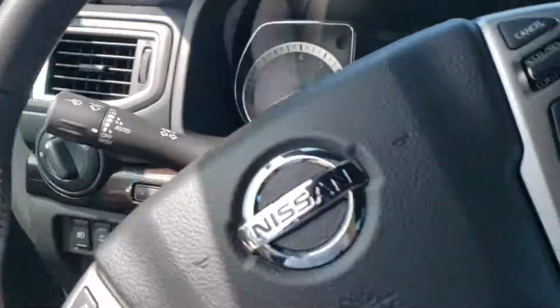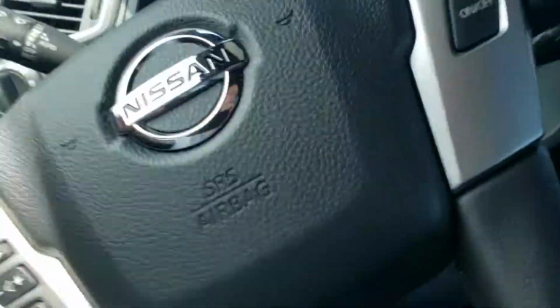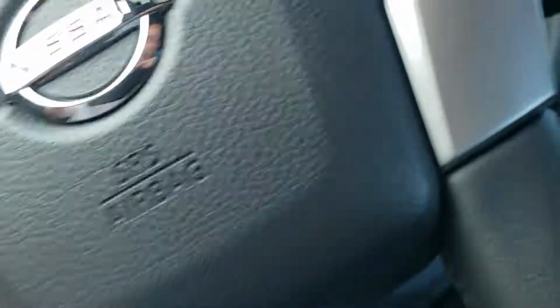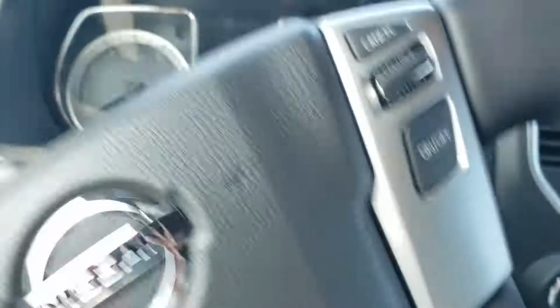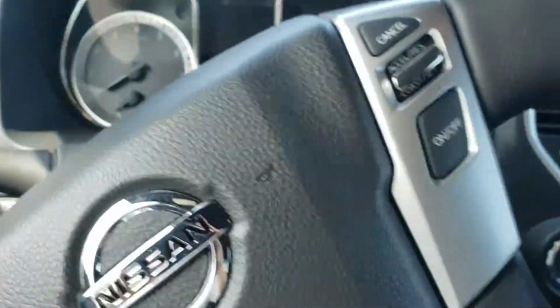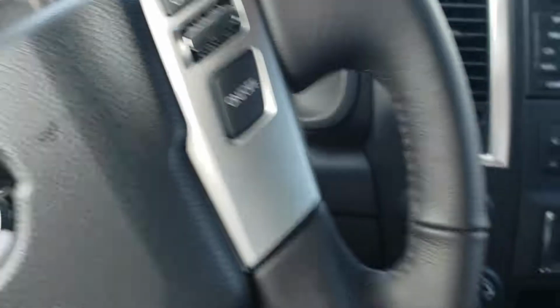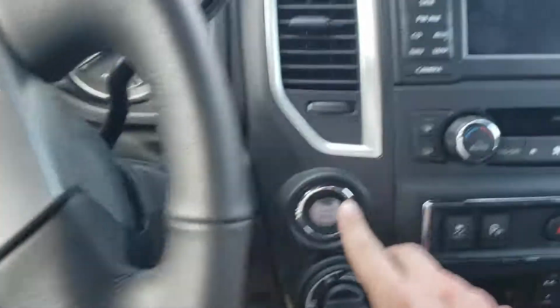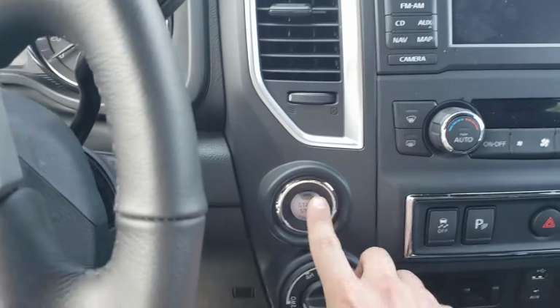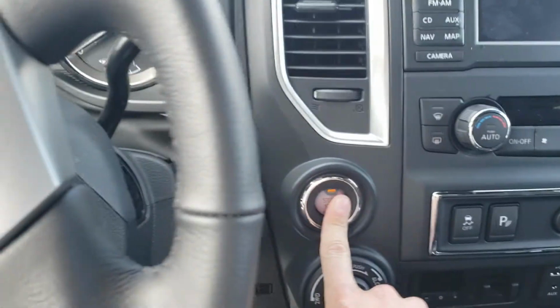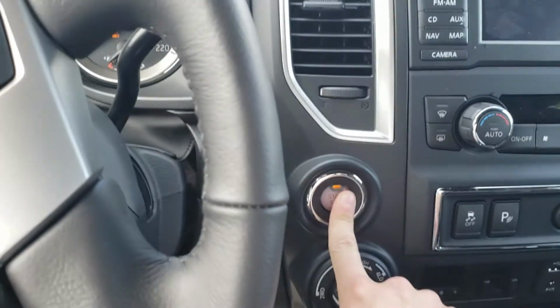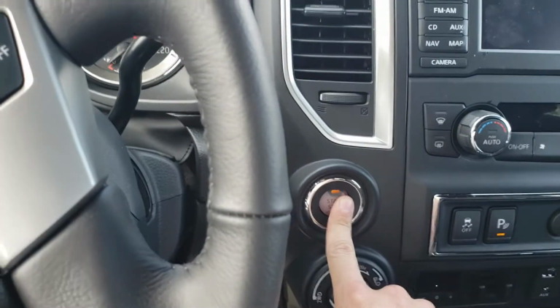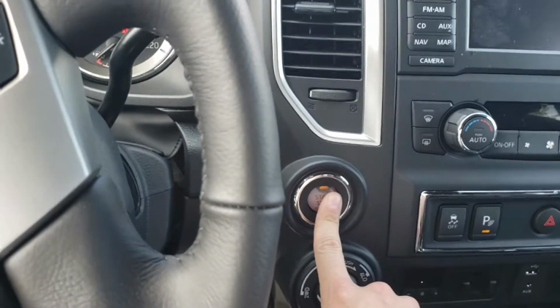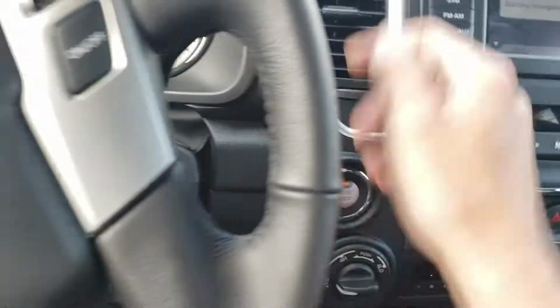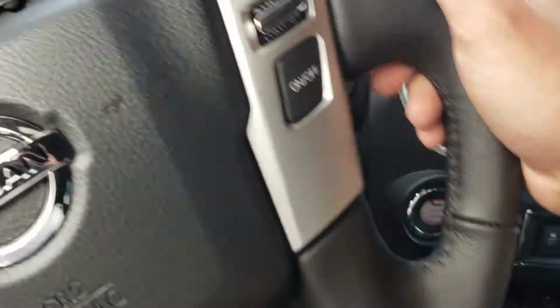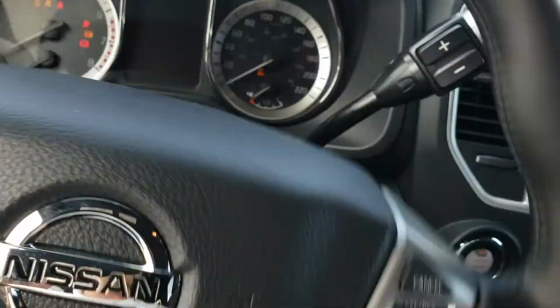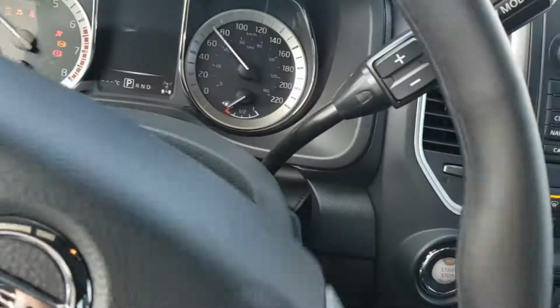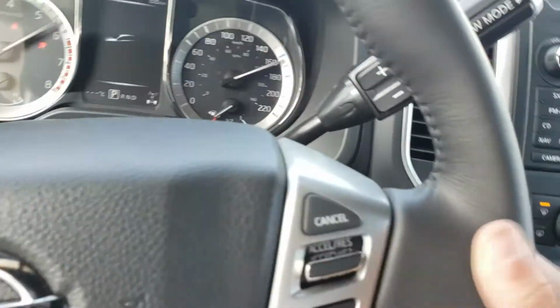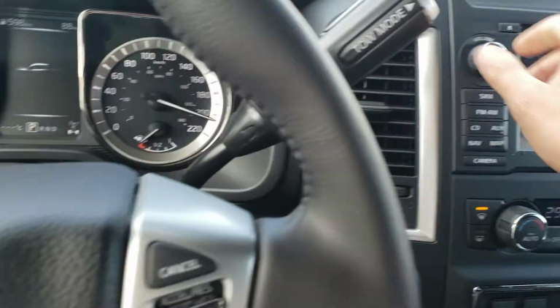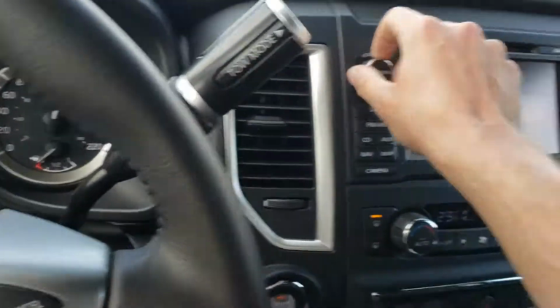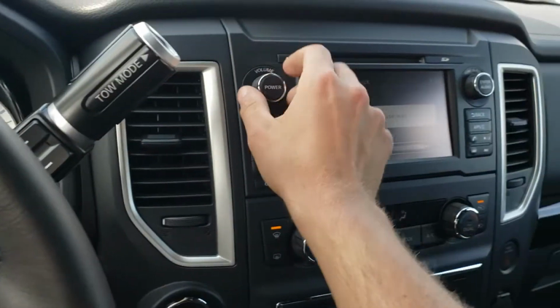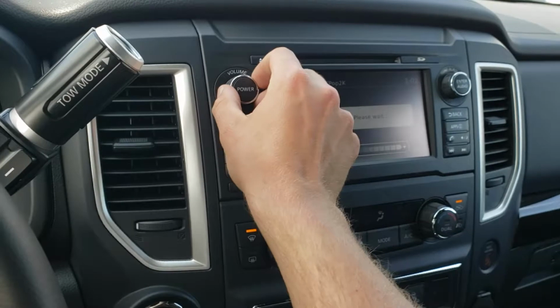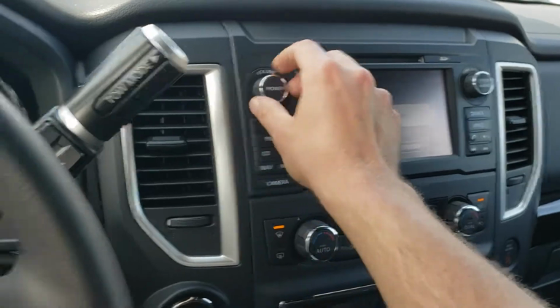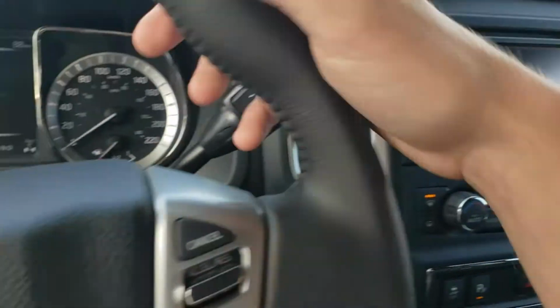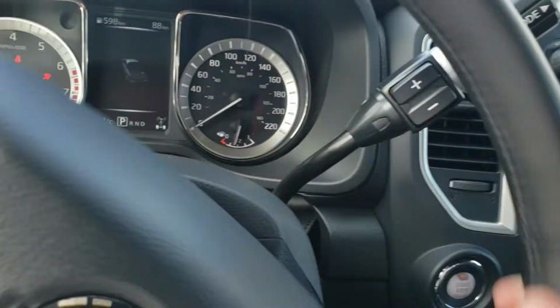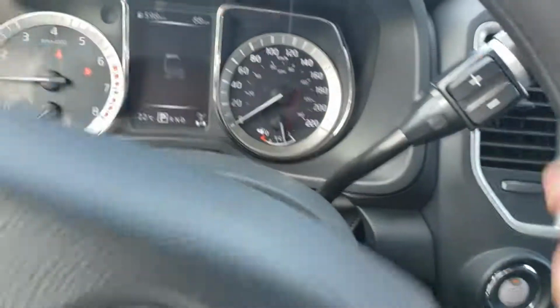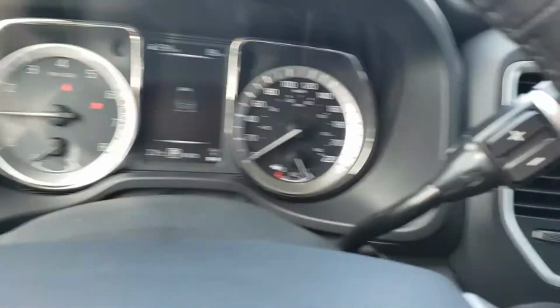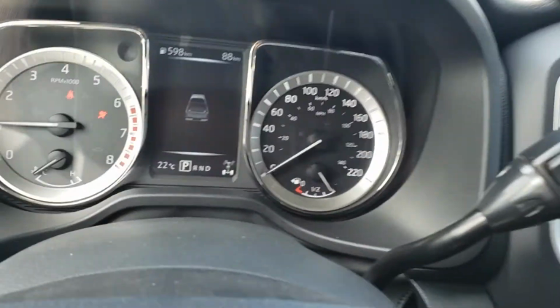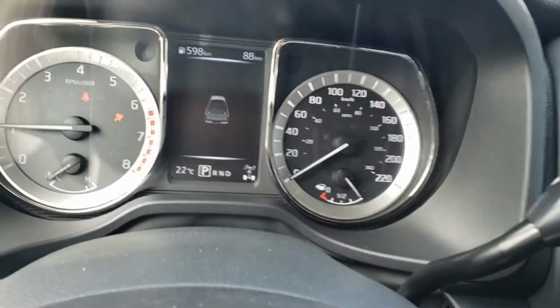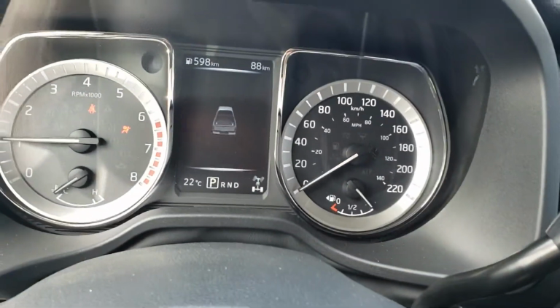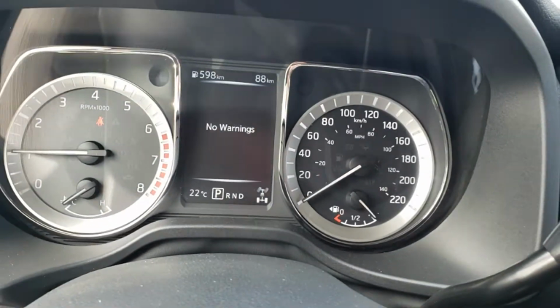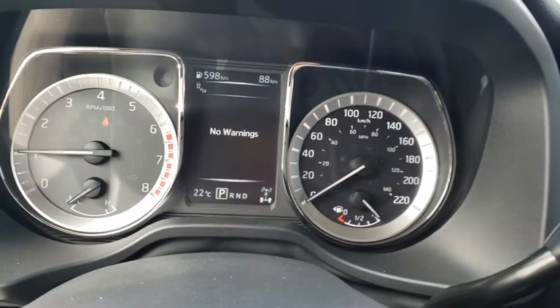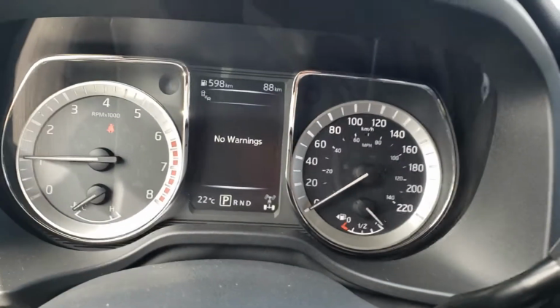Hopping in — as long as that key fob is in the vehicle, I'm just gonna hold the brake and press the button. Perfect. Stereo works, and we've got 88 kilometers on it.